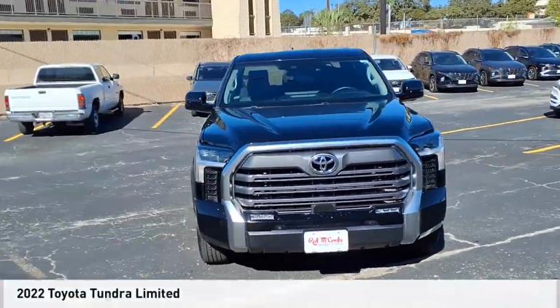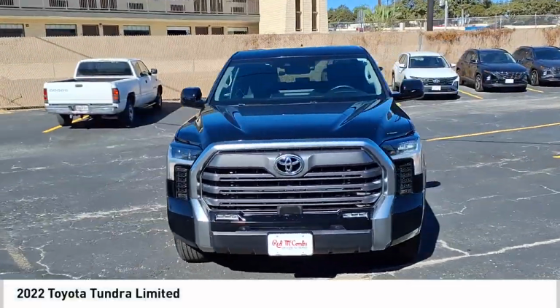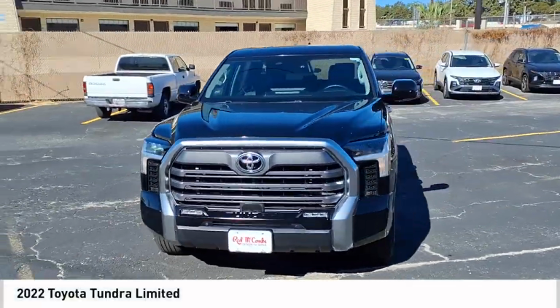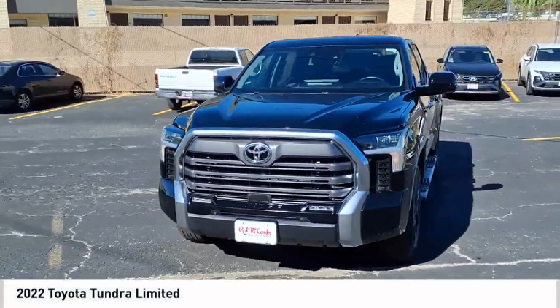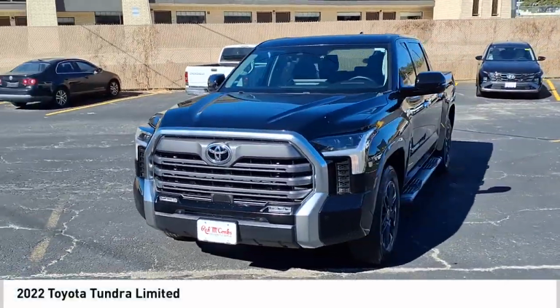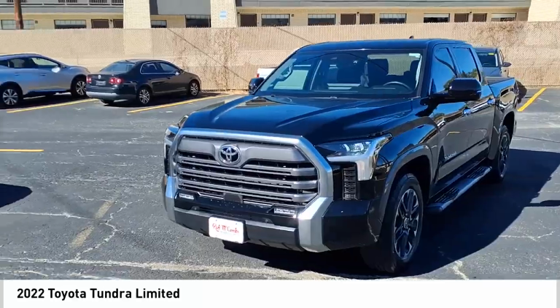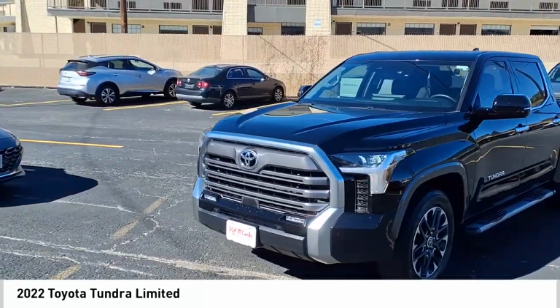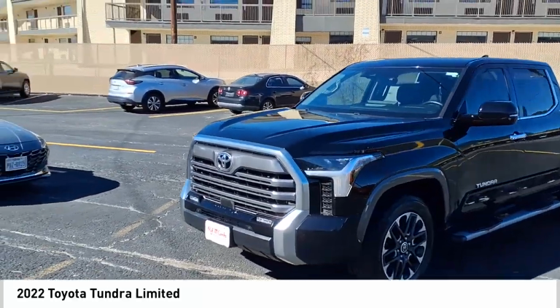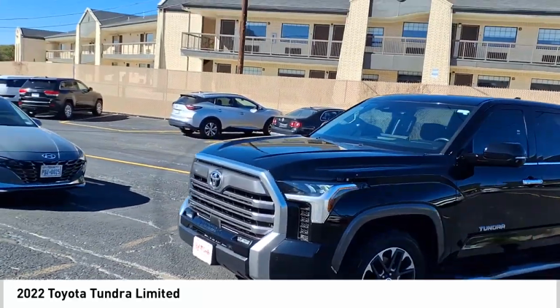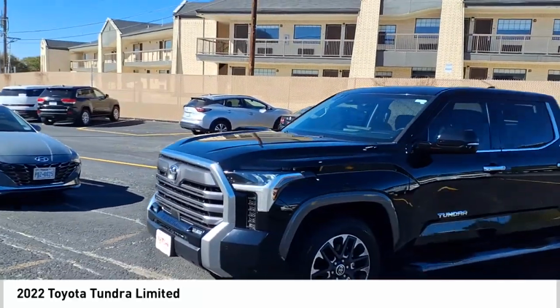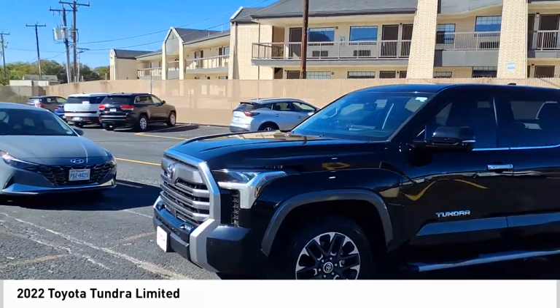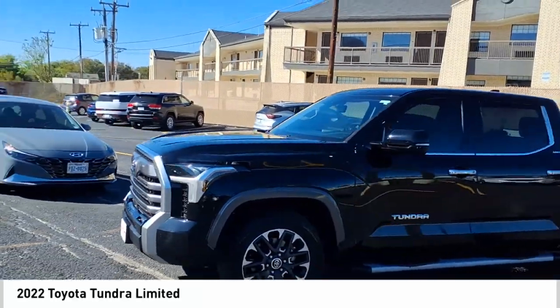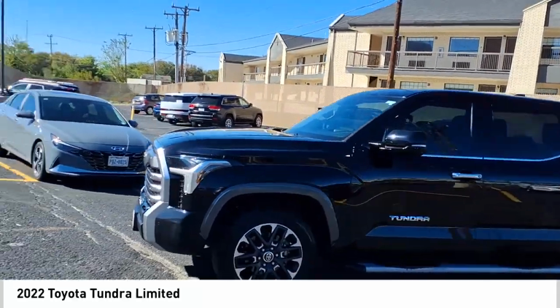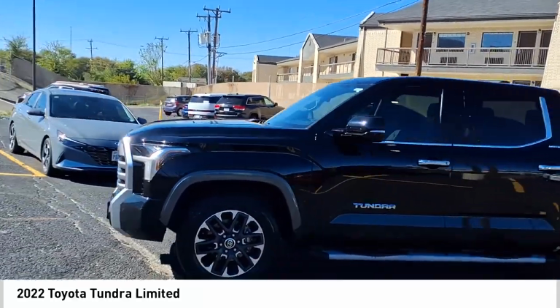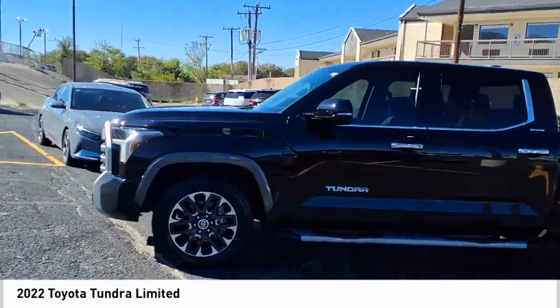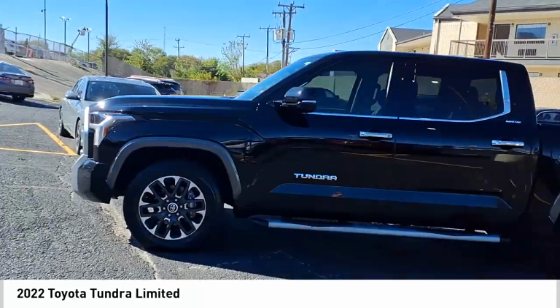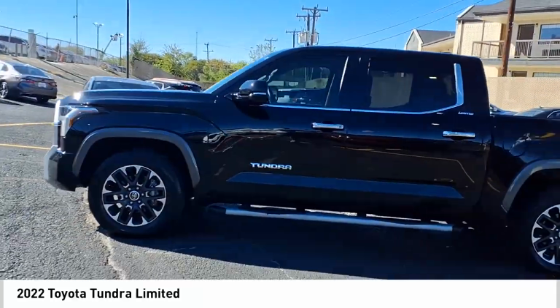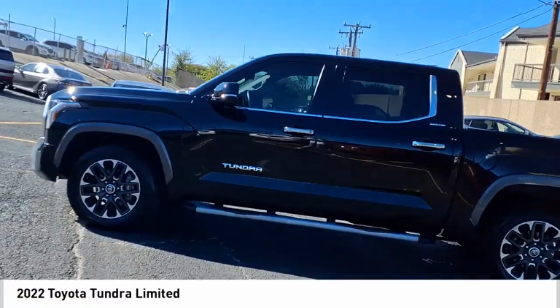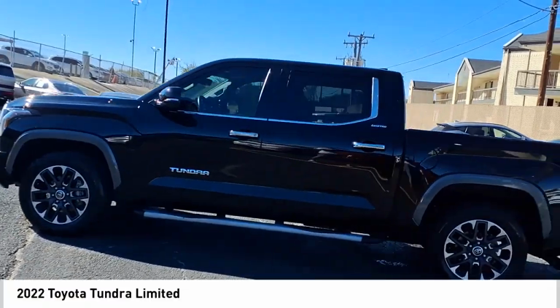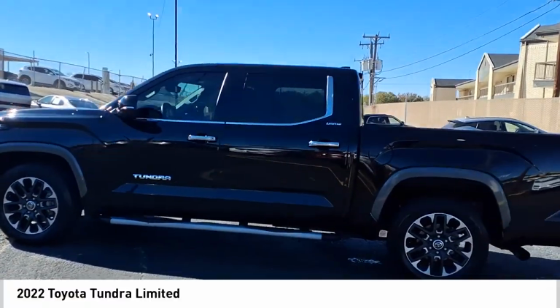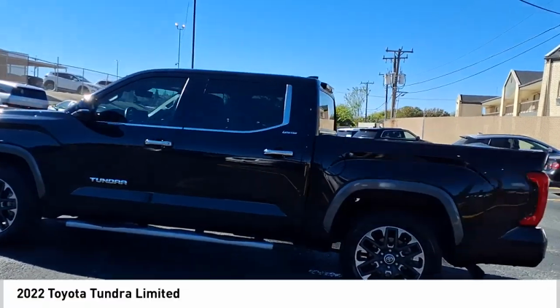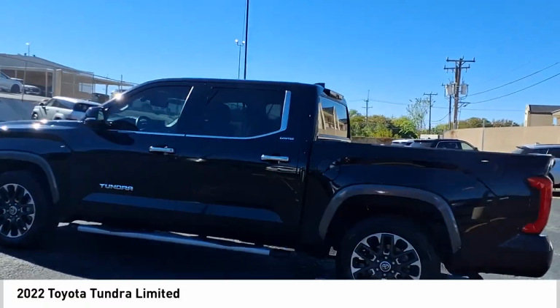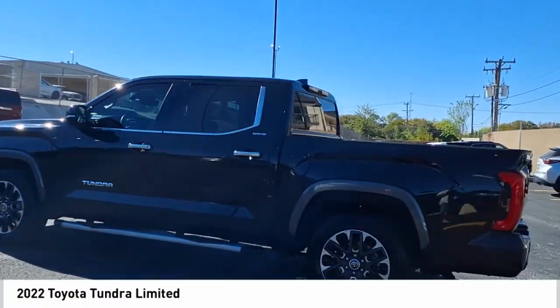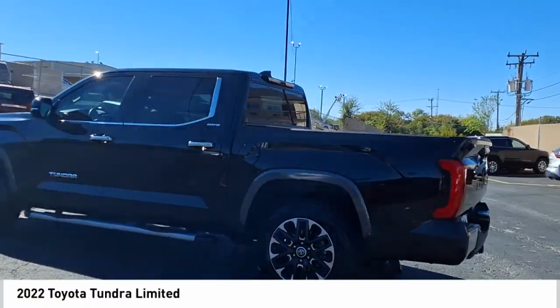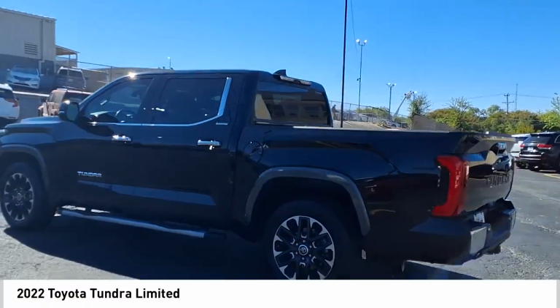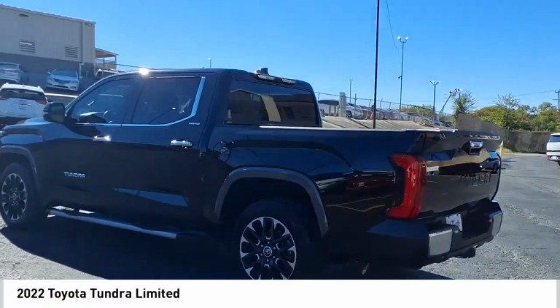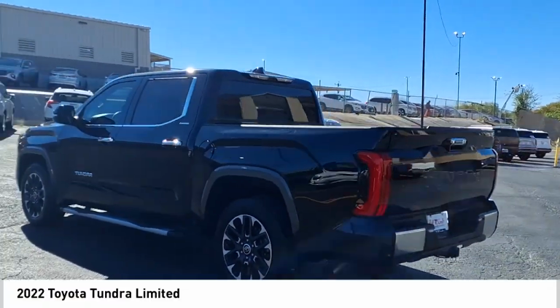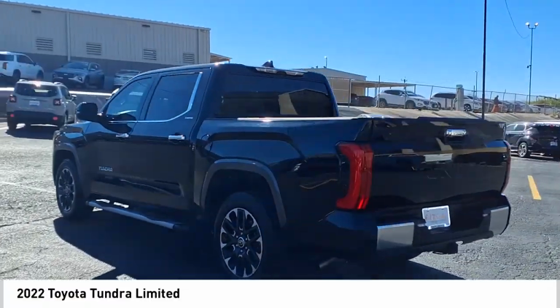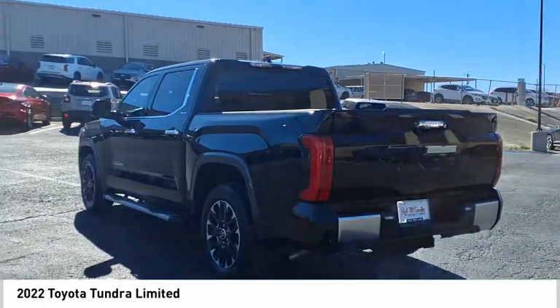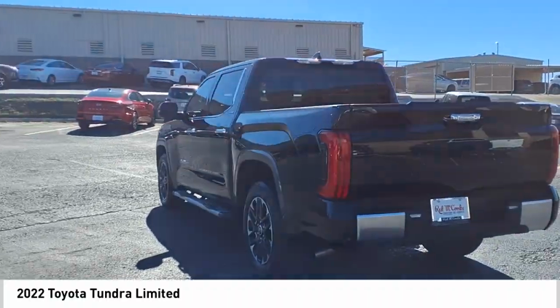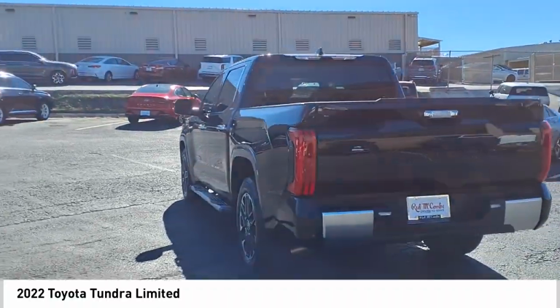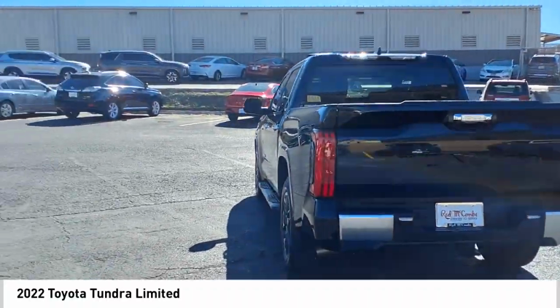We are pleased to show you the 2022 Tundra. Tundra has a number of unique features useful for those using it as a work truck, including extra large door handles, a deck rail system, and an integrated tow hitch.